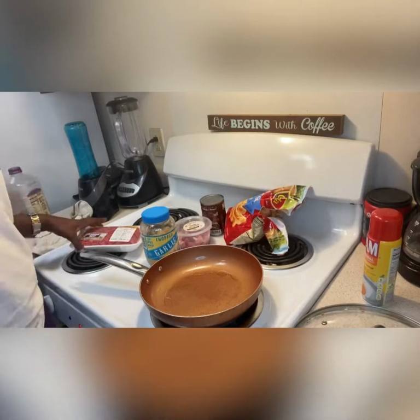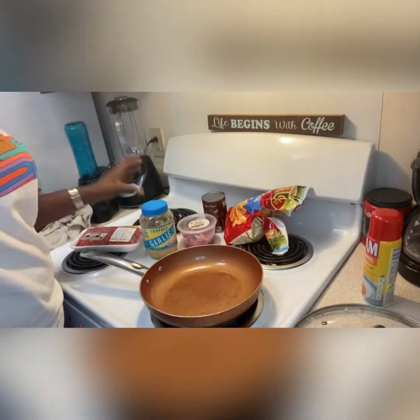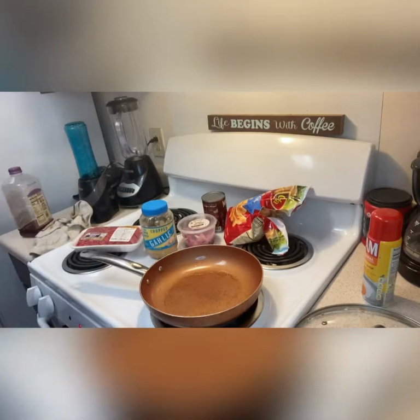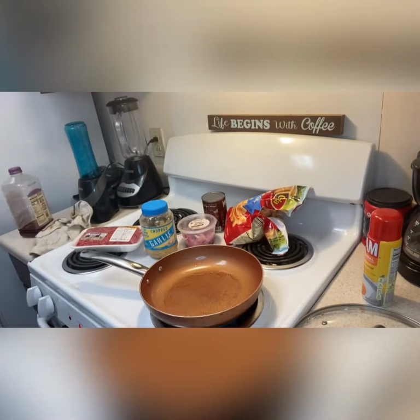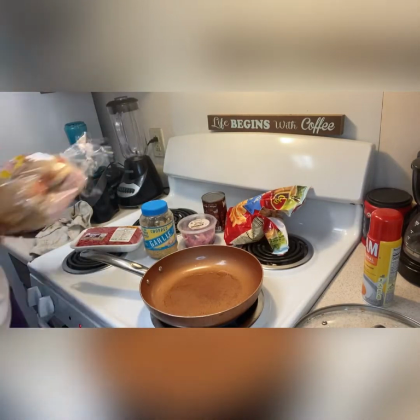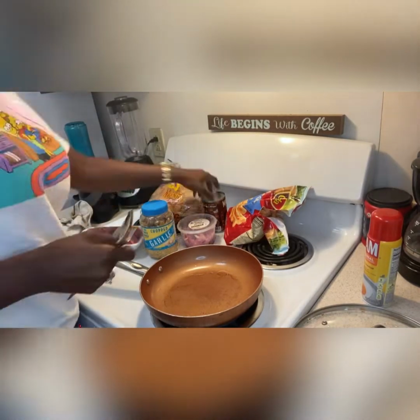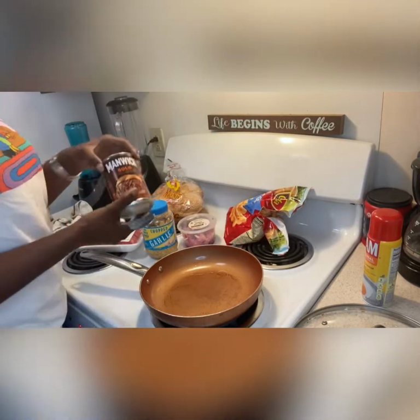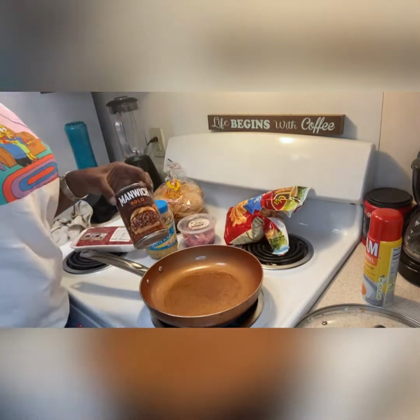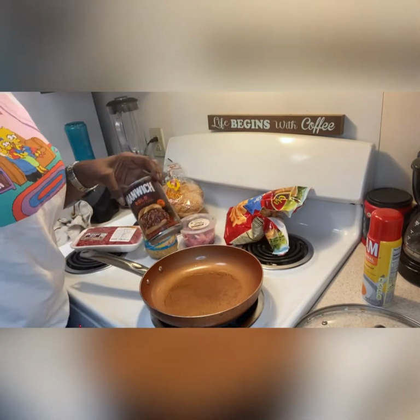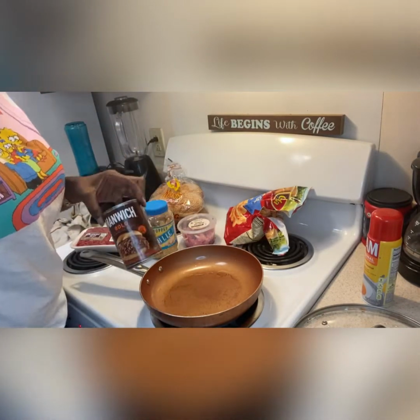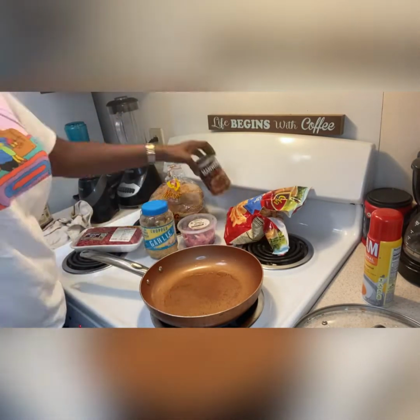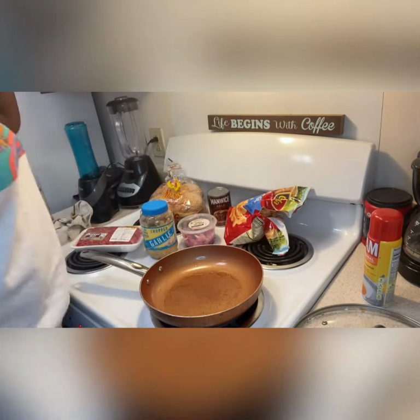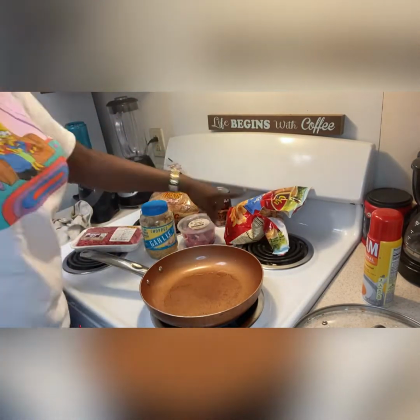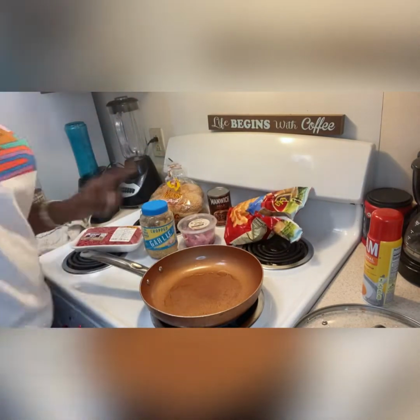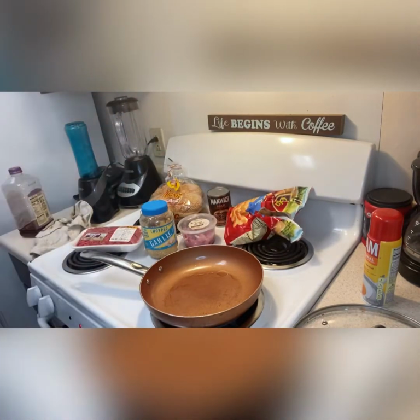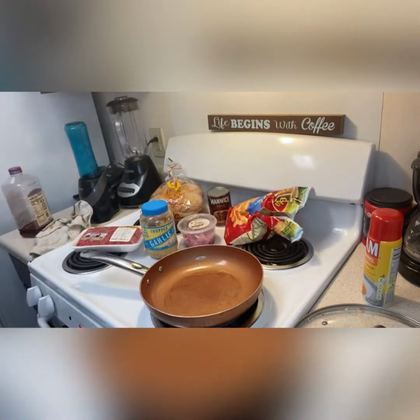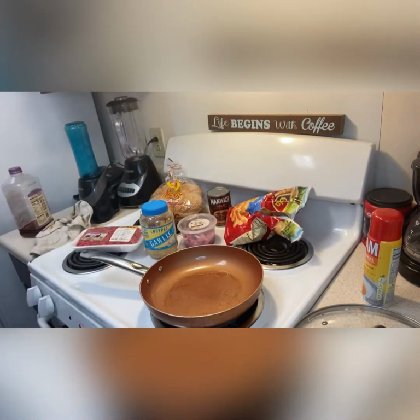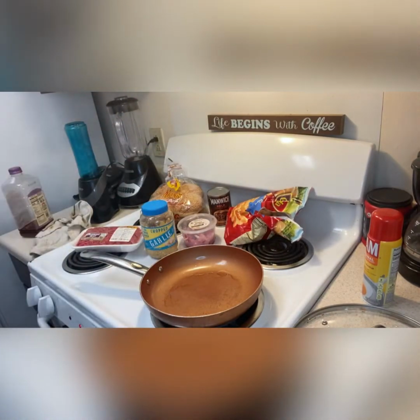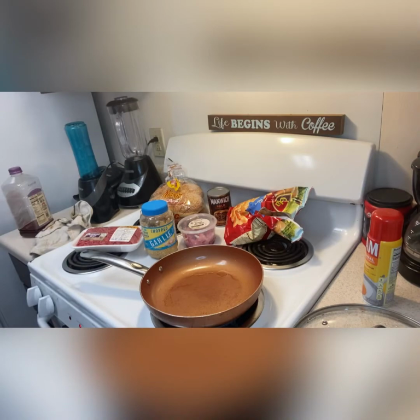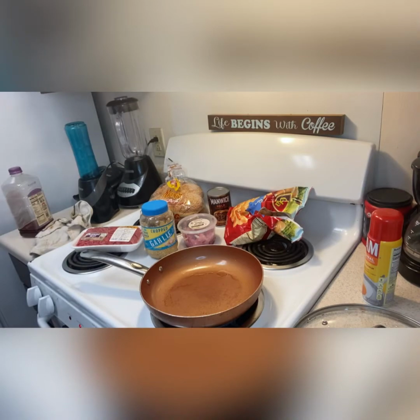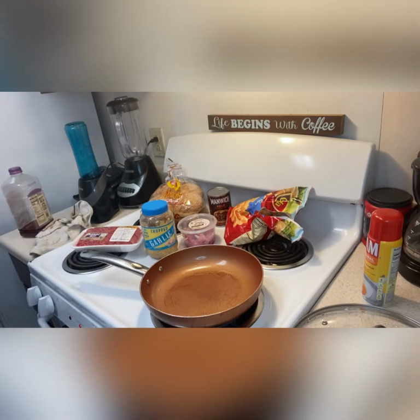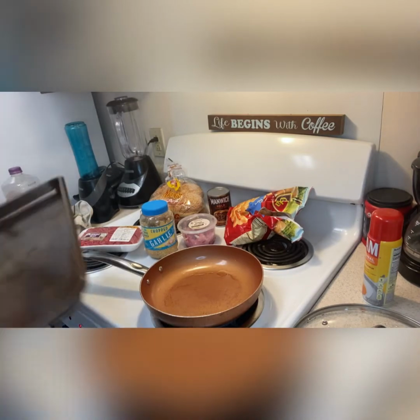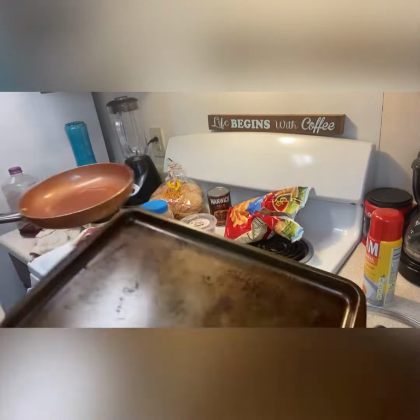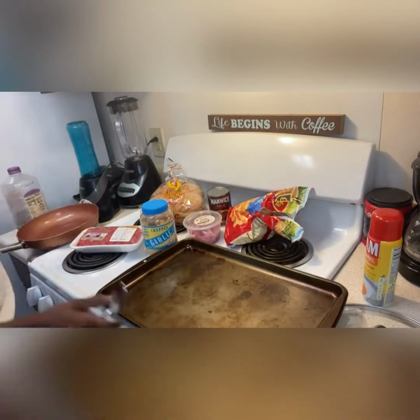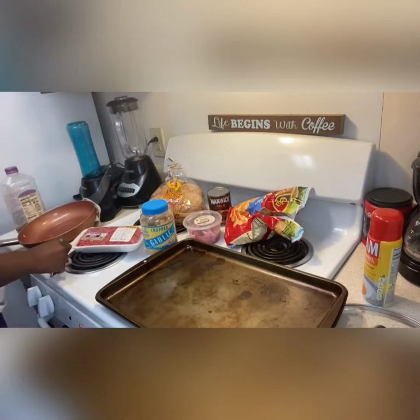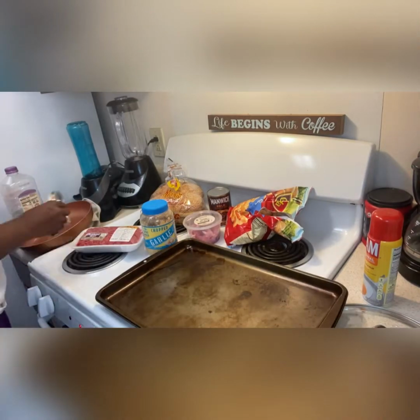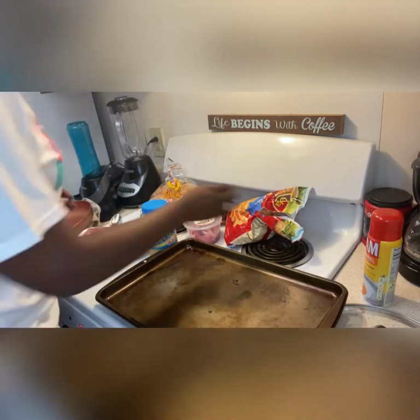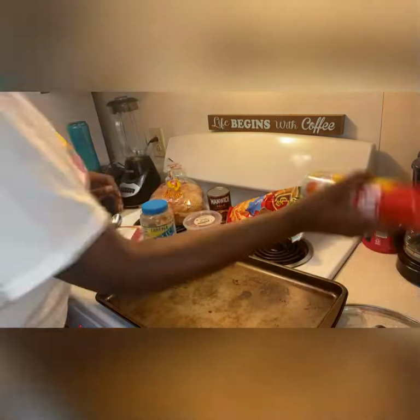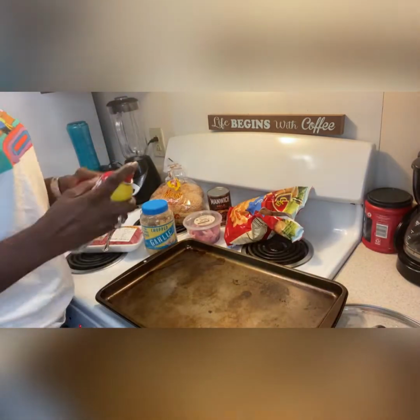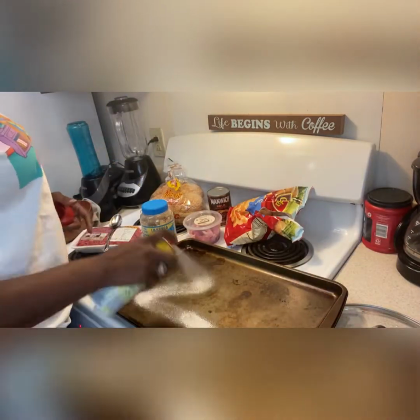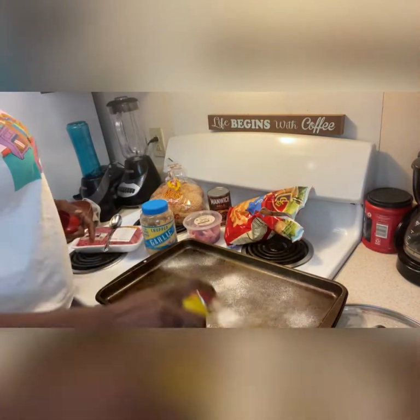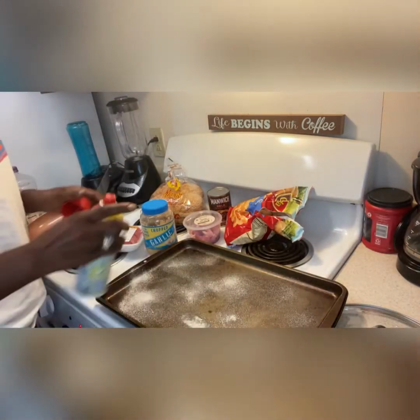Hey soldiers, so tonight on this Wednesday, we're going to keep it nice and simple. We're going to make us some manwiches with some french fries.